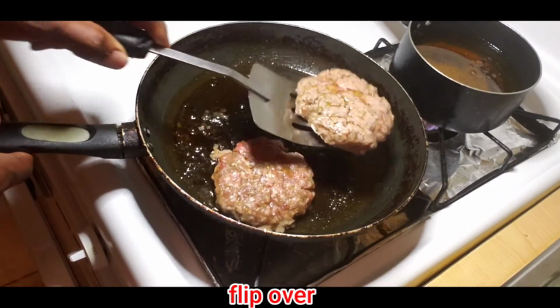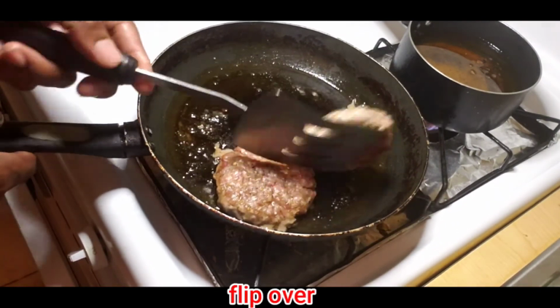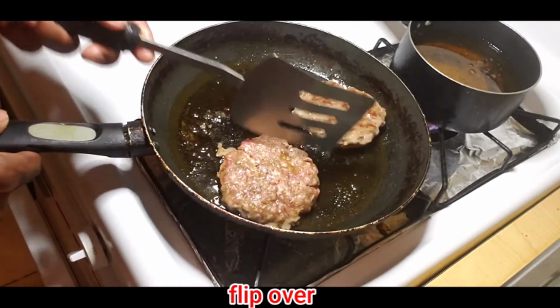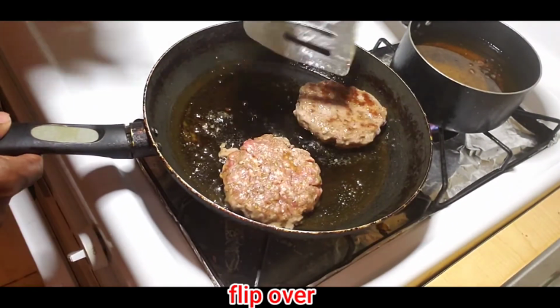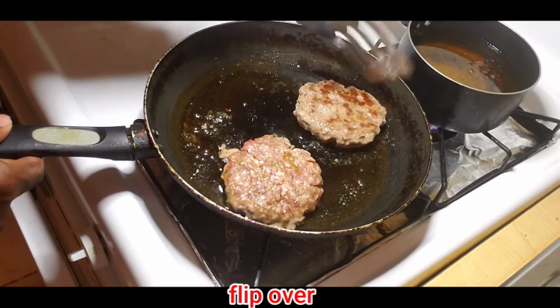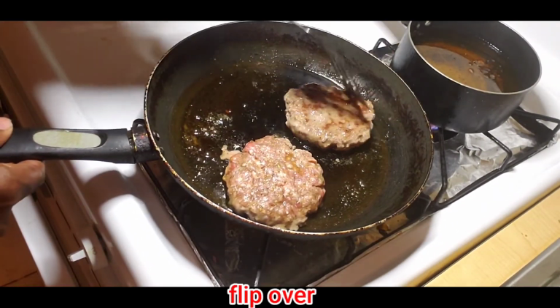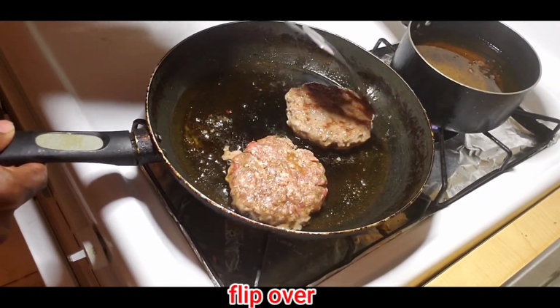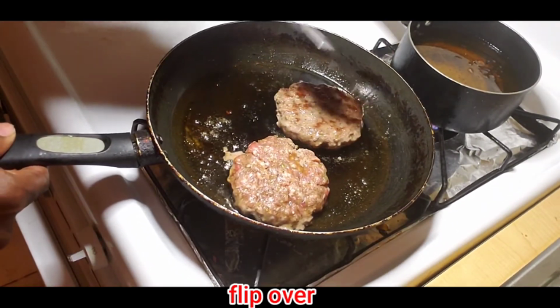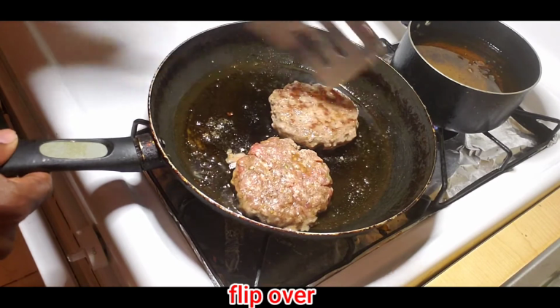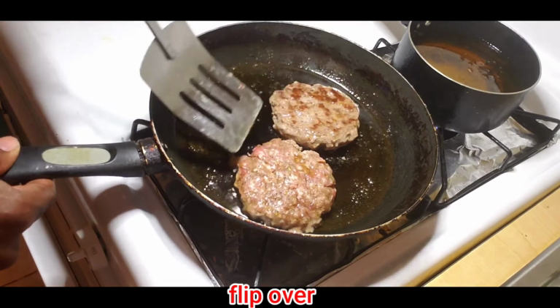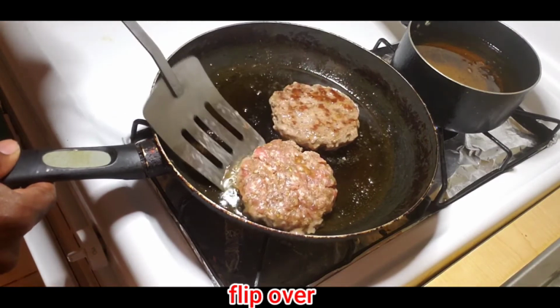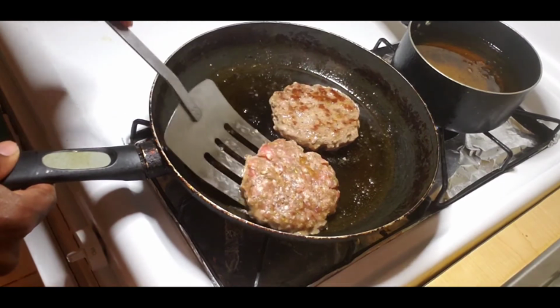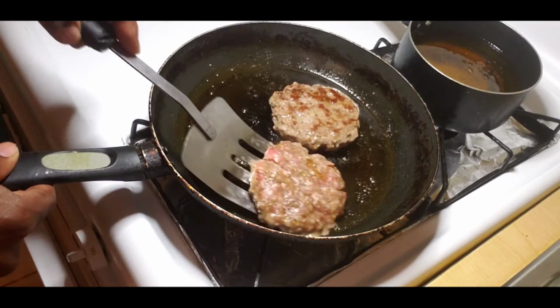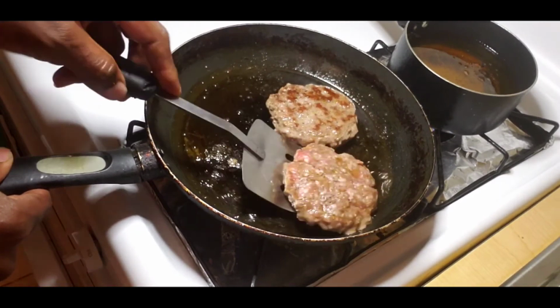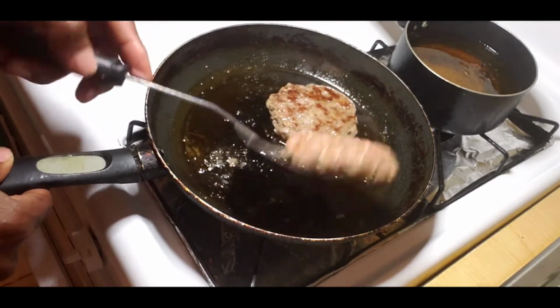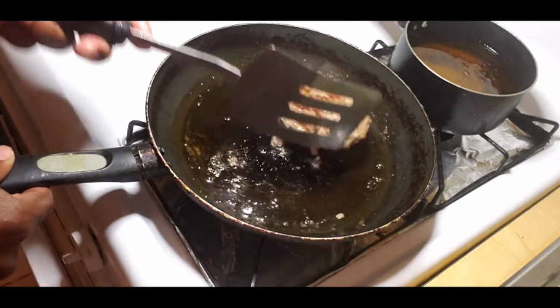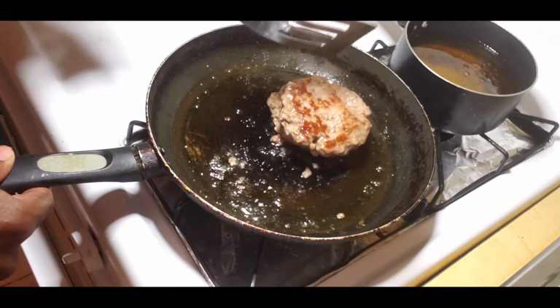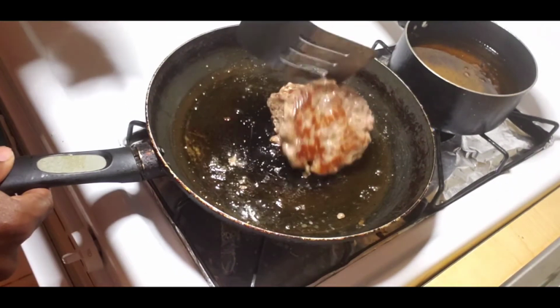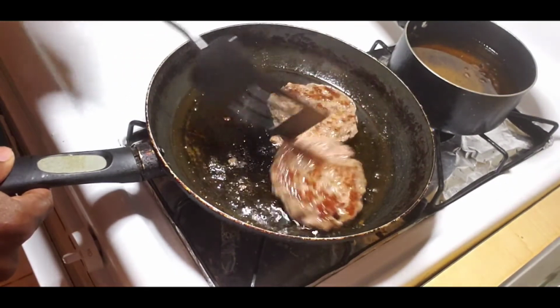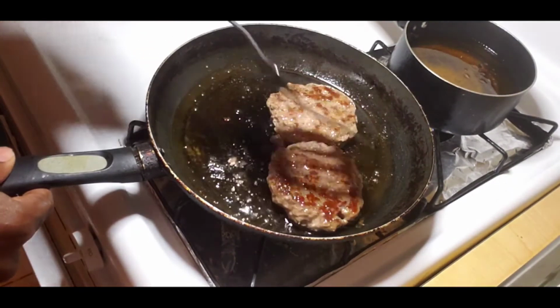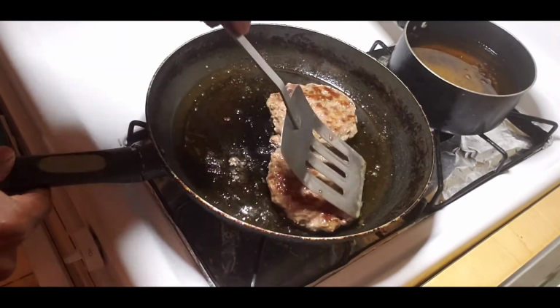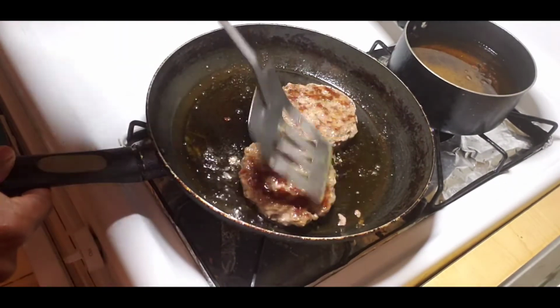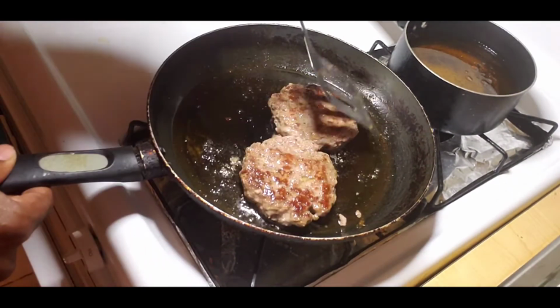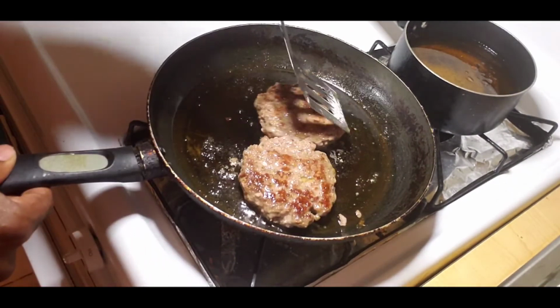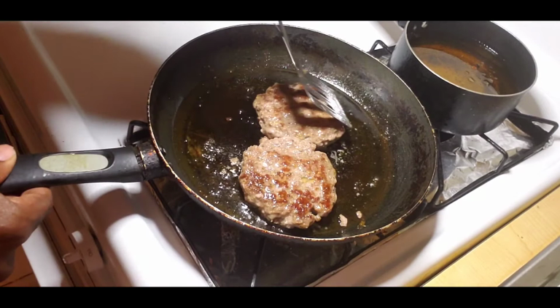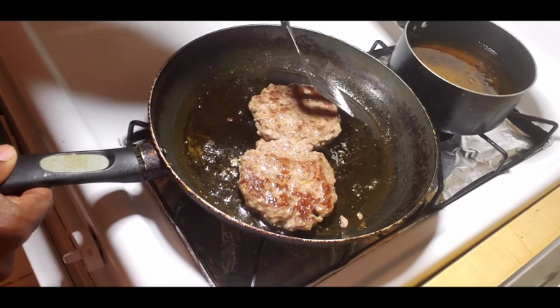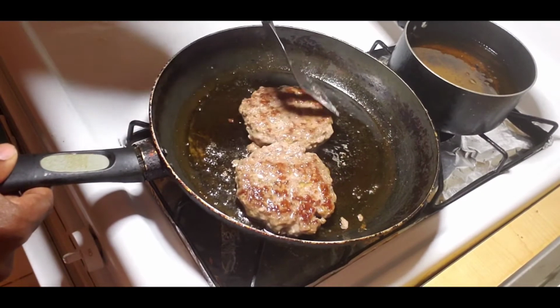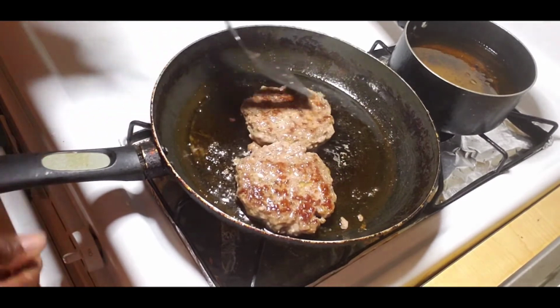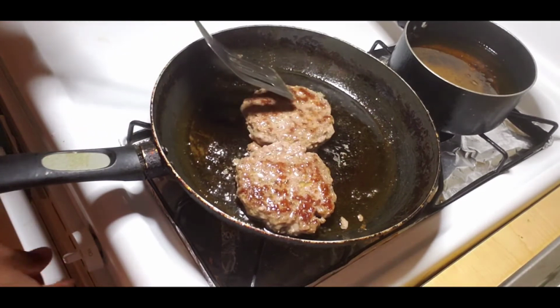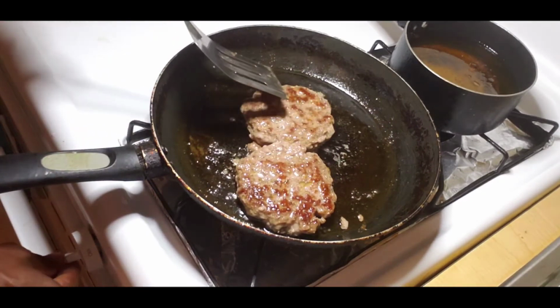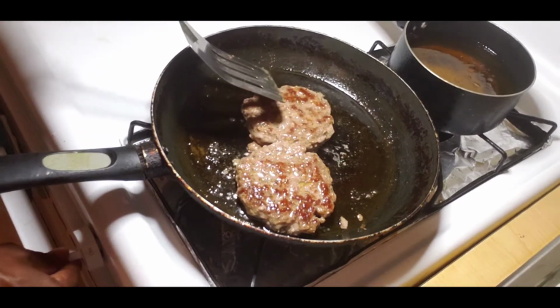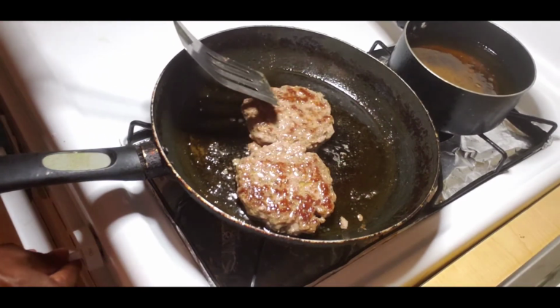Now I'm flipping the burger. As you can see it's not burnt — it has a nice brown color, and that's why you want the burger to look like that. That way the burger will get moist and not too hard.